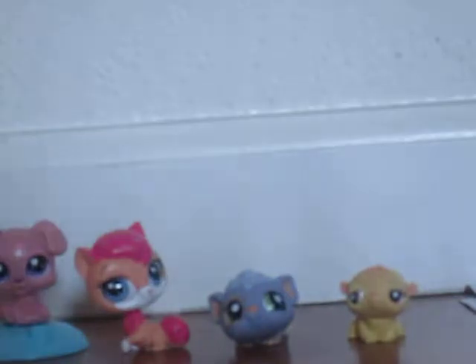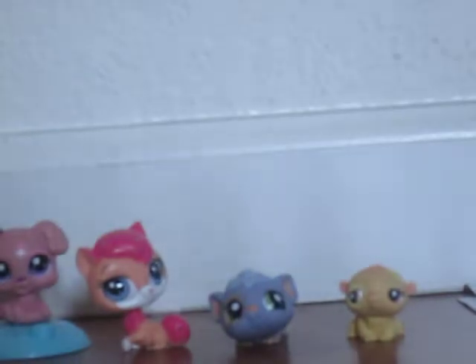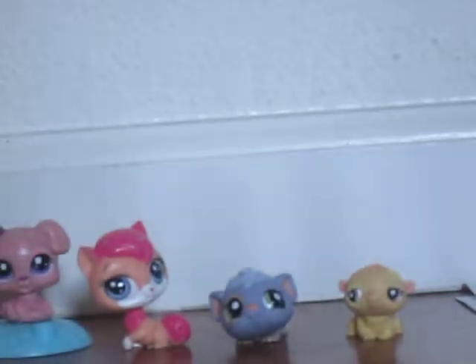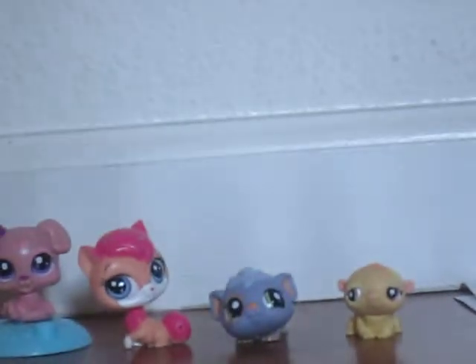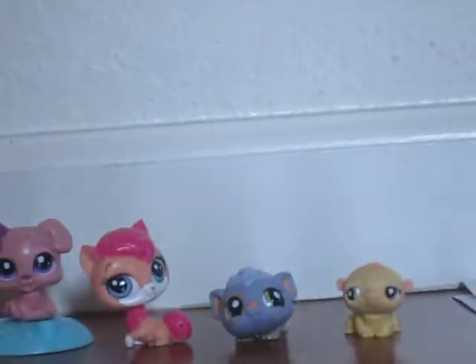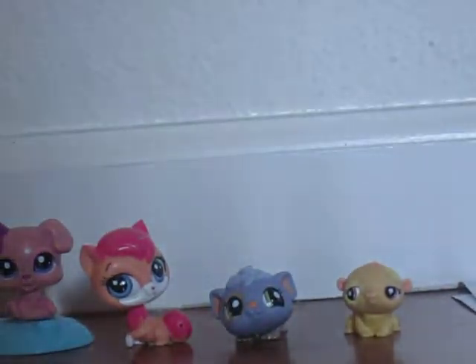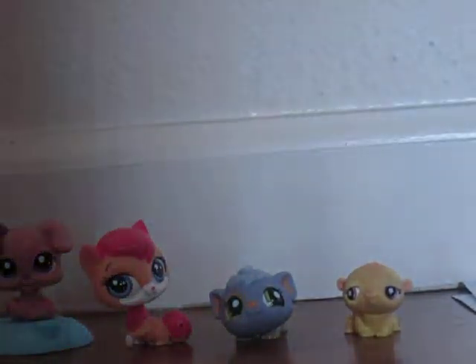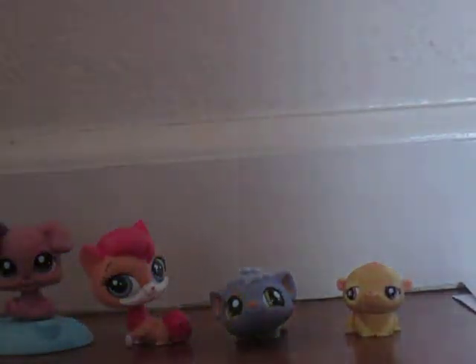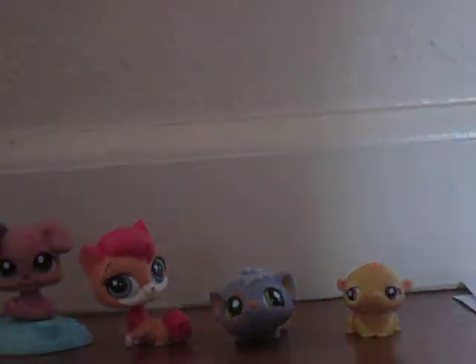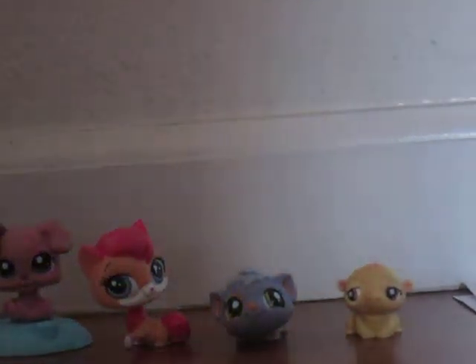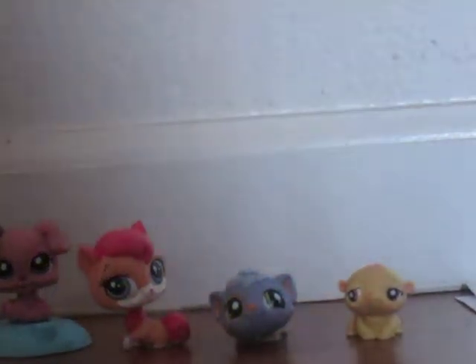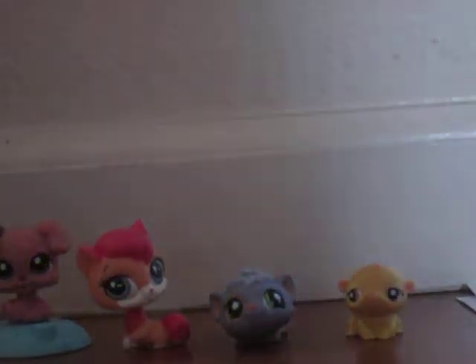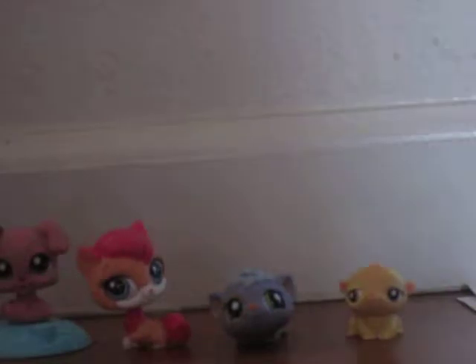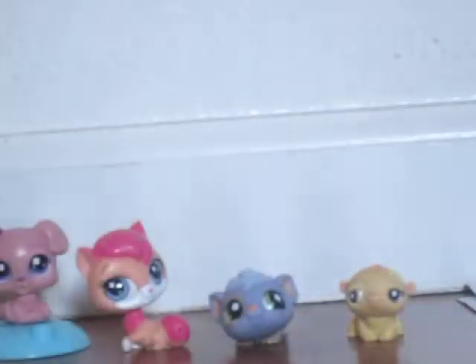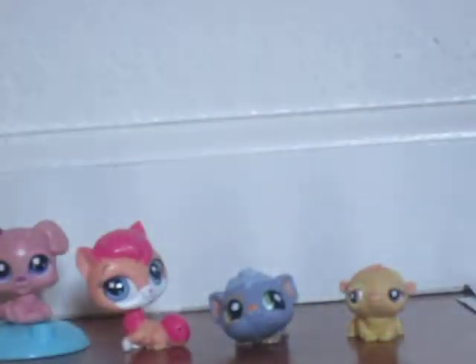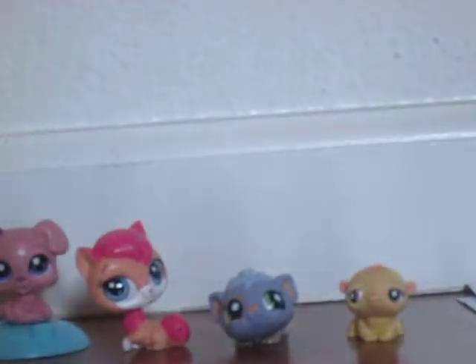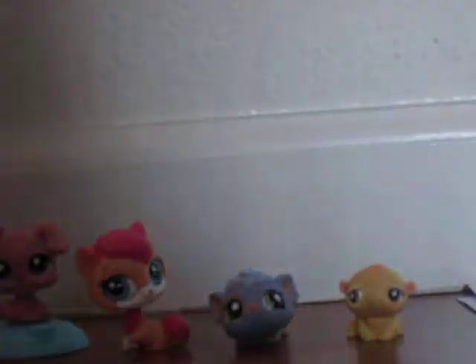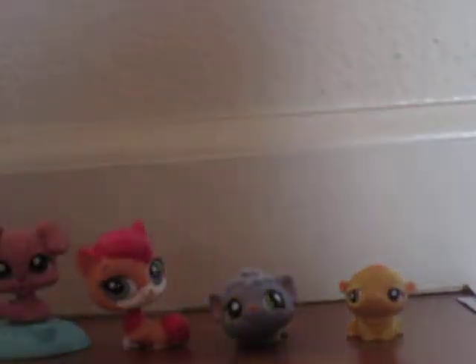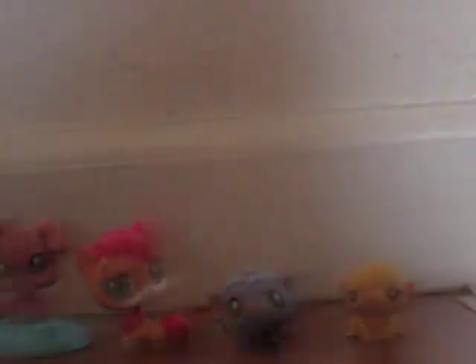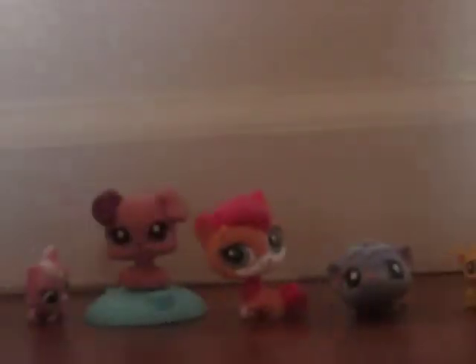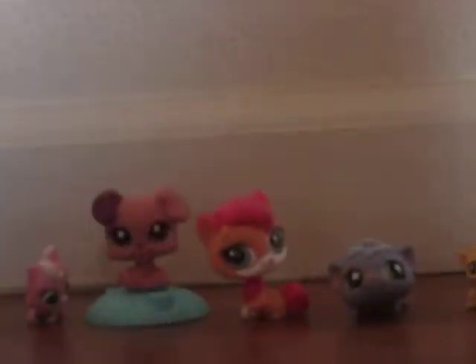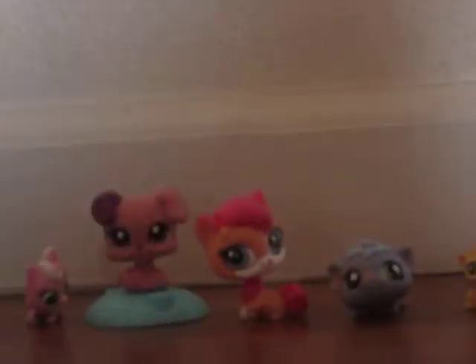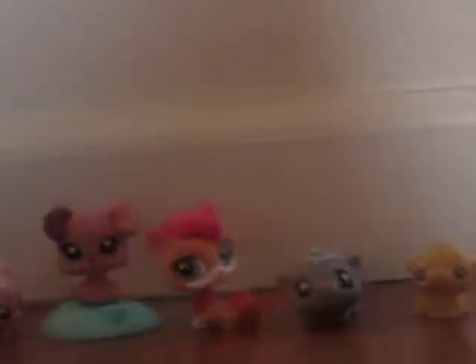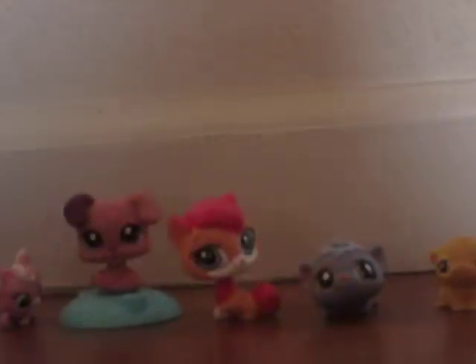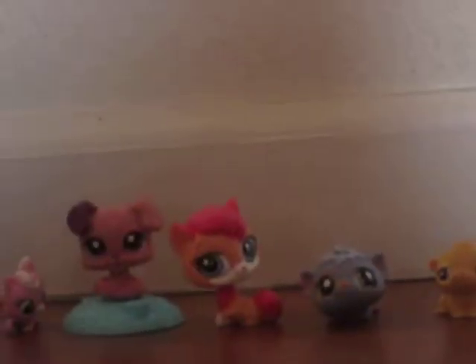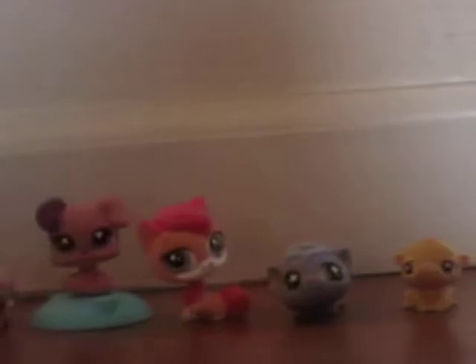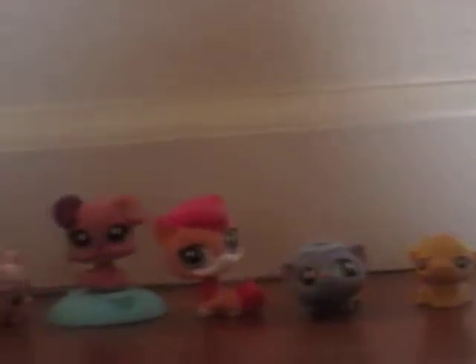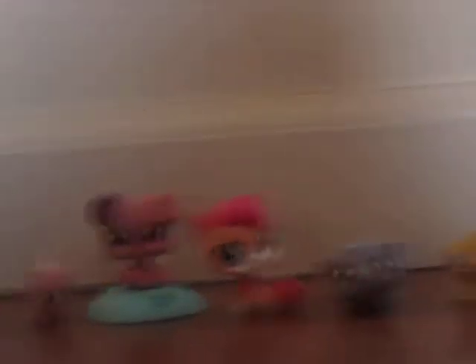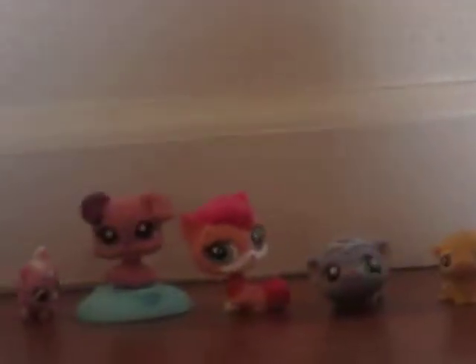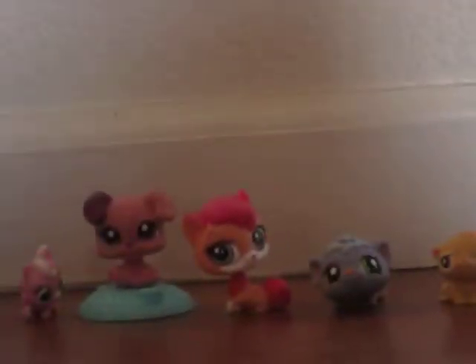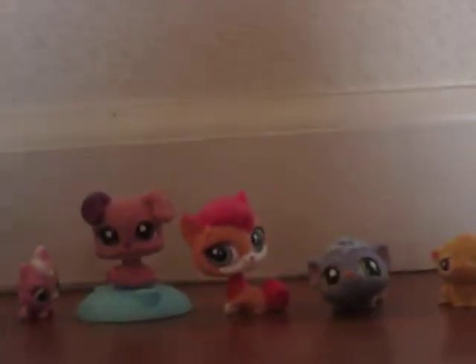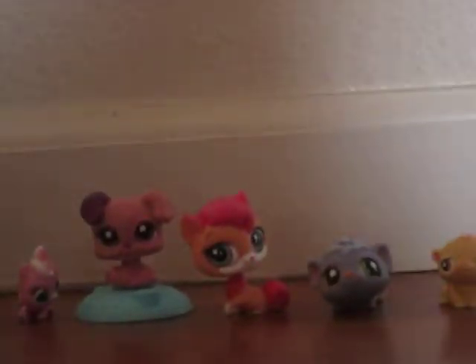So first, you need your Littlest Pet Shop pets. You have five including the little ones.